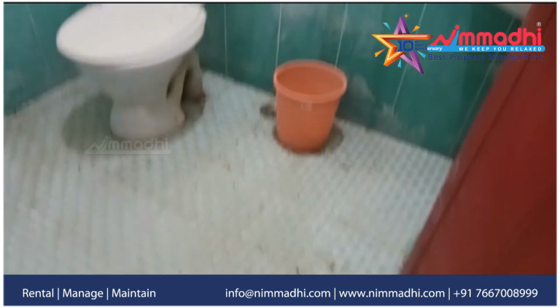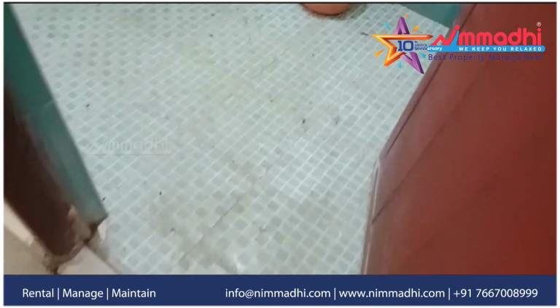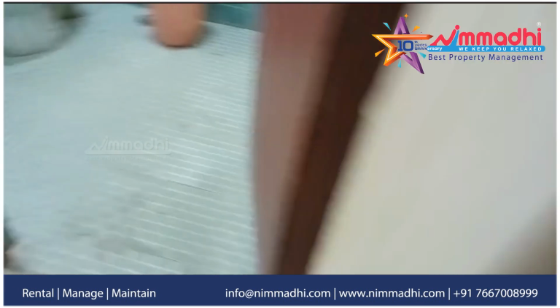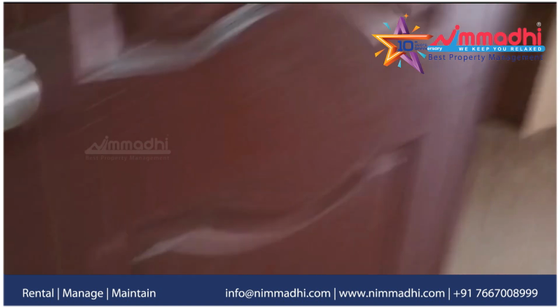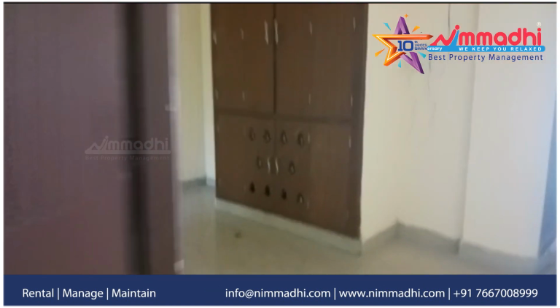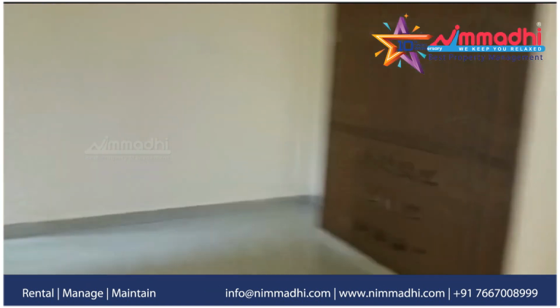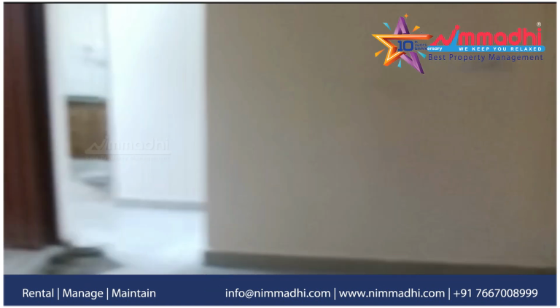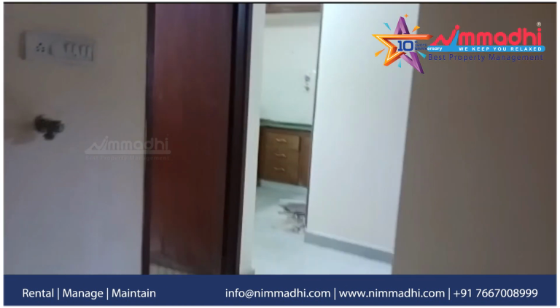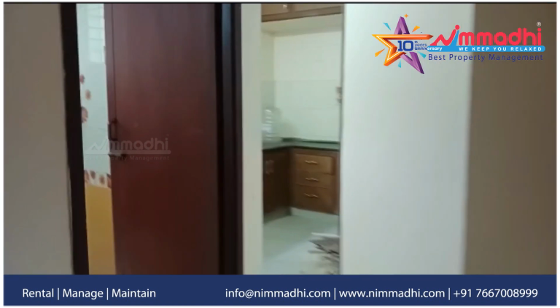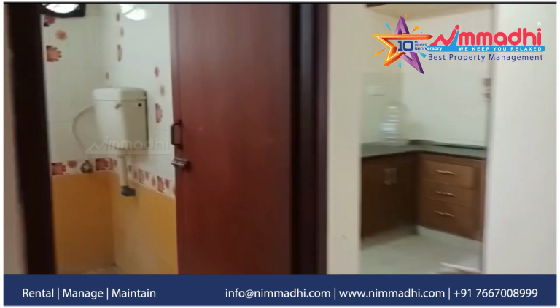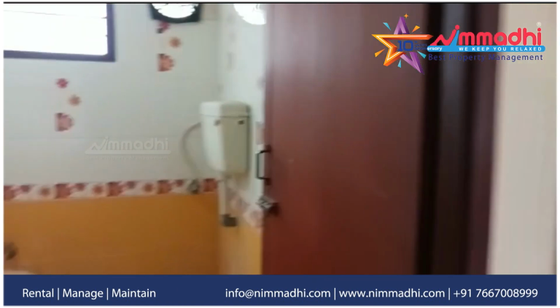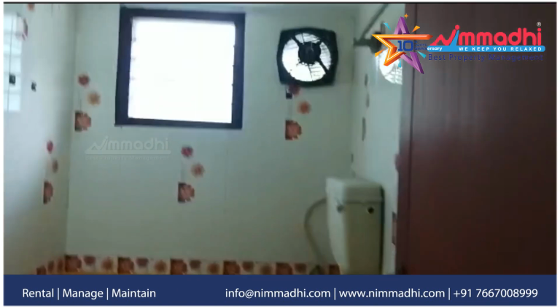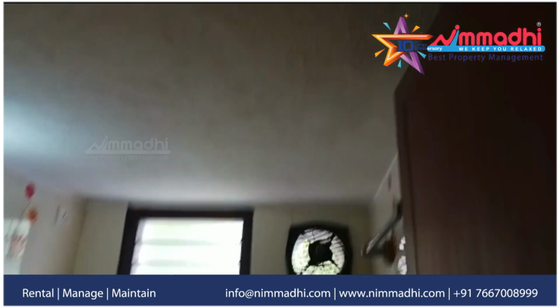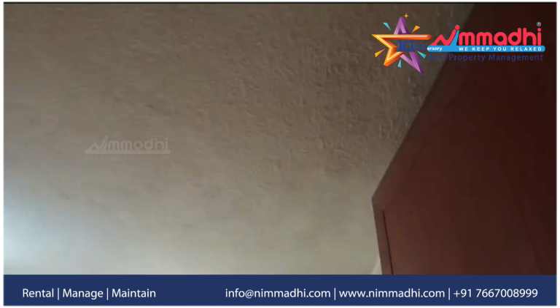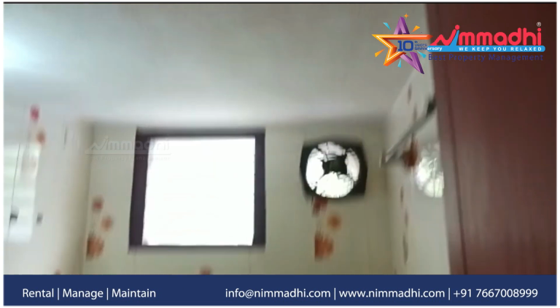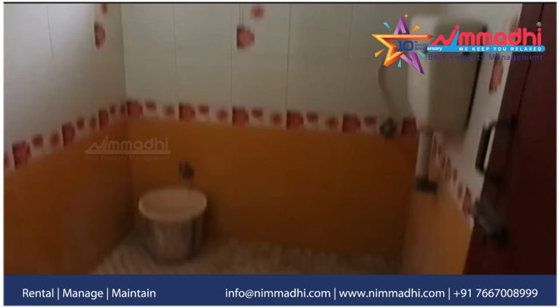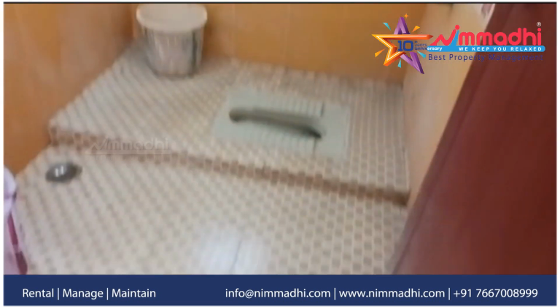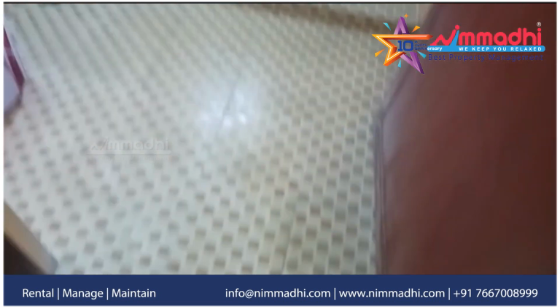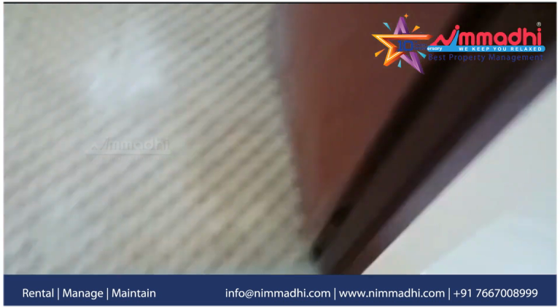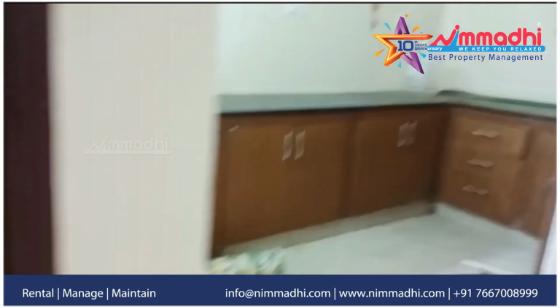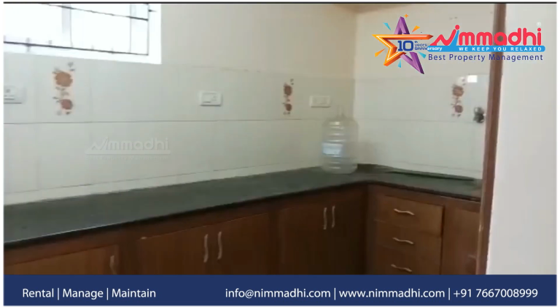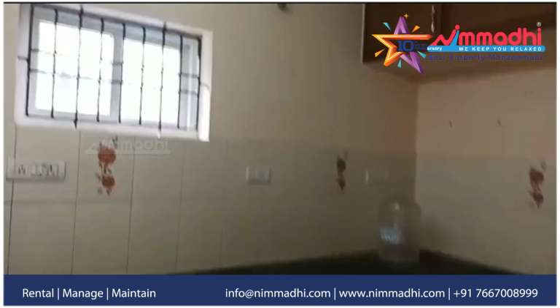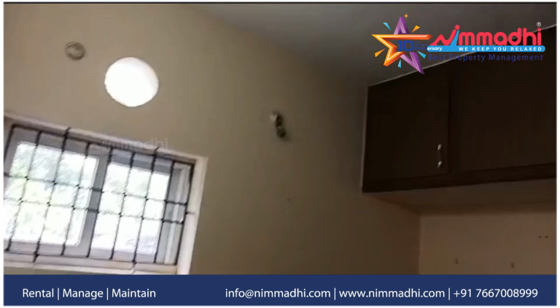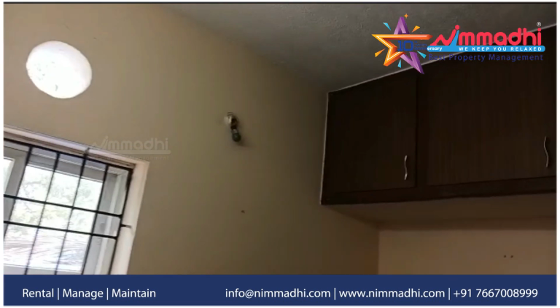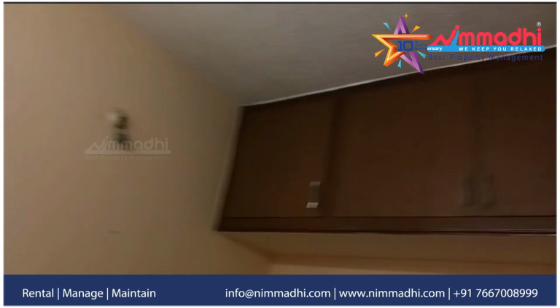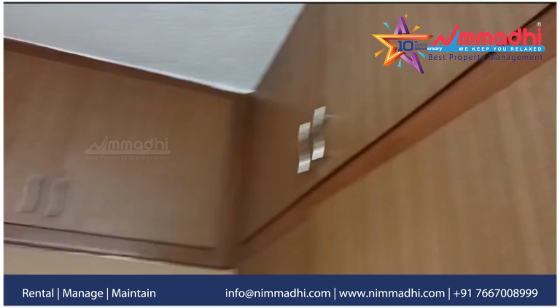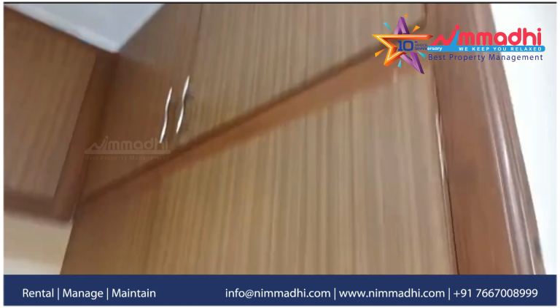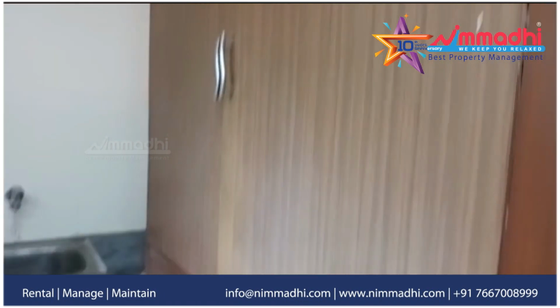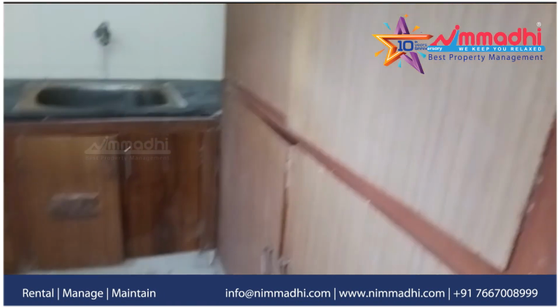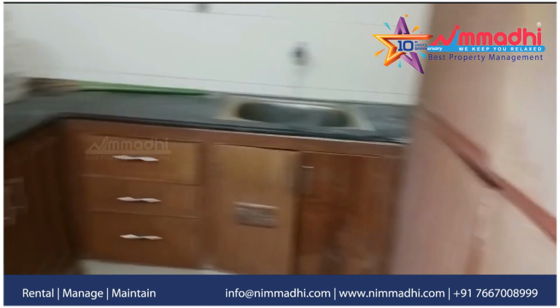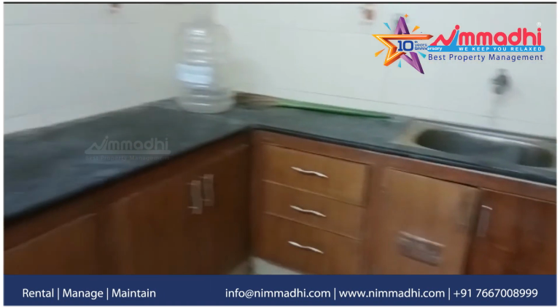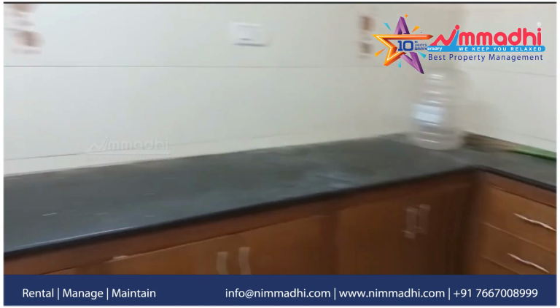This flat is 2BHK, 2 bathrooms — one attached, one common. In the 2BHK, we have closed cupboard work and ACs. In the kitchen, we have closed cupboard work.